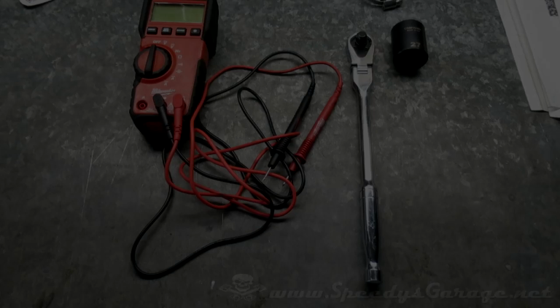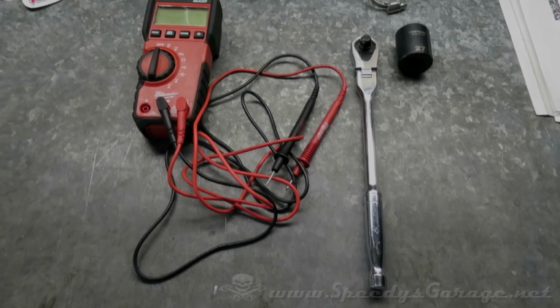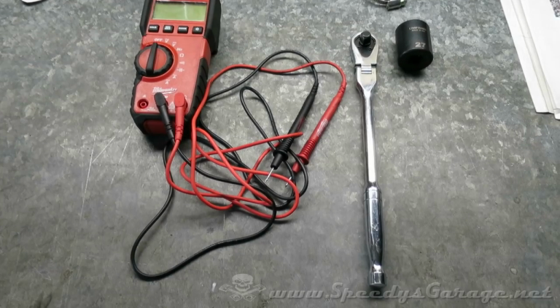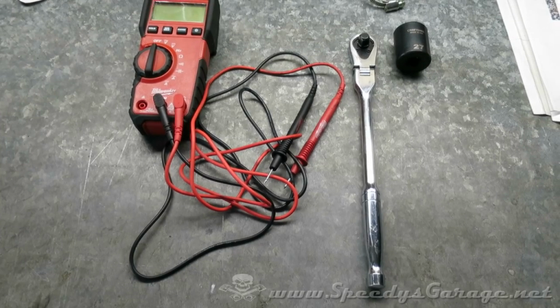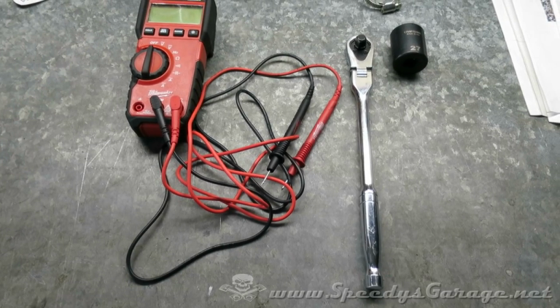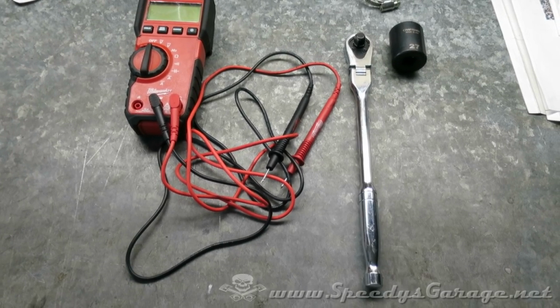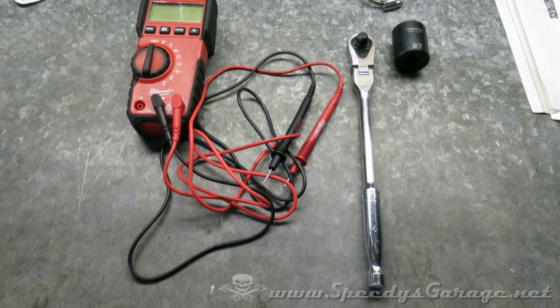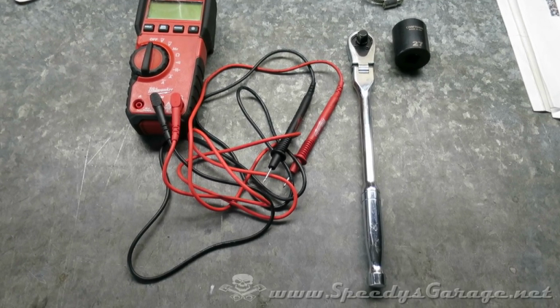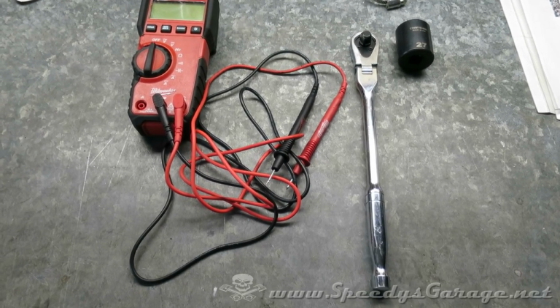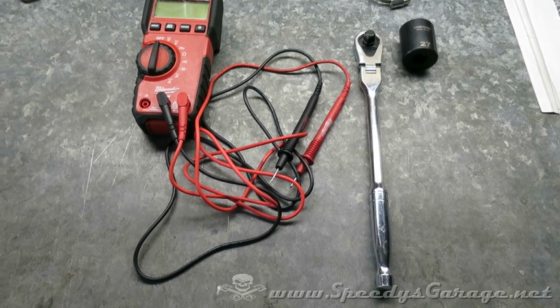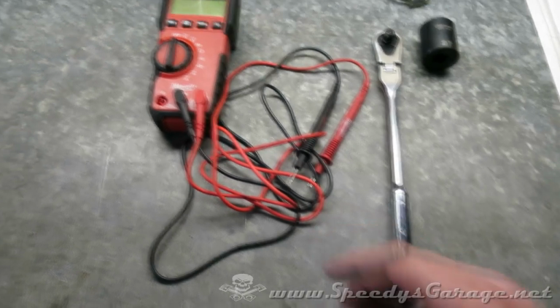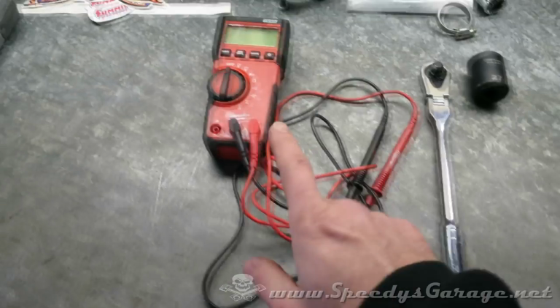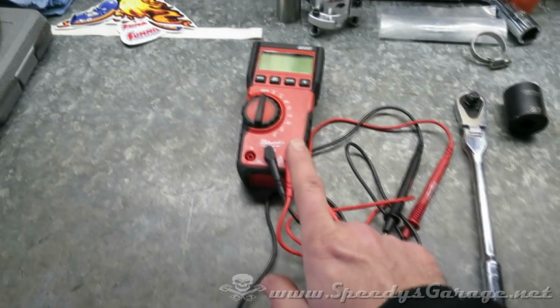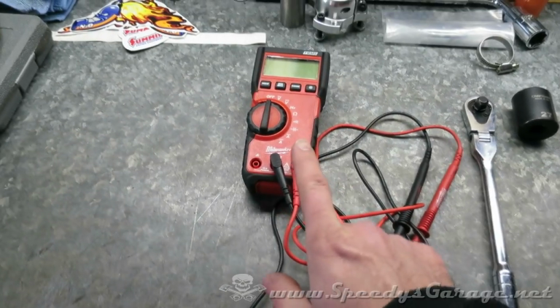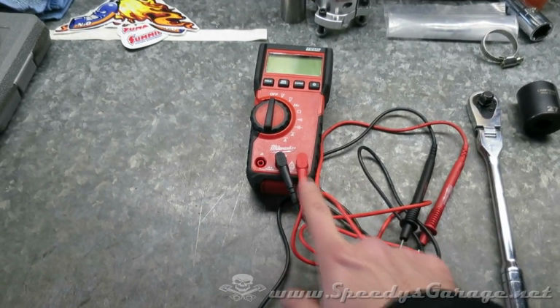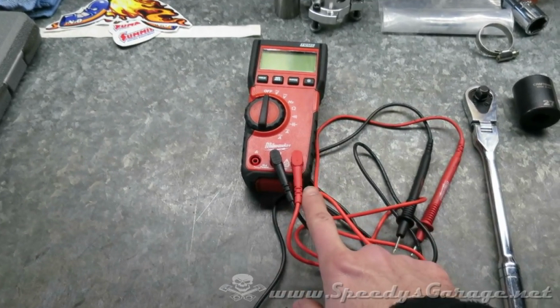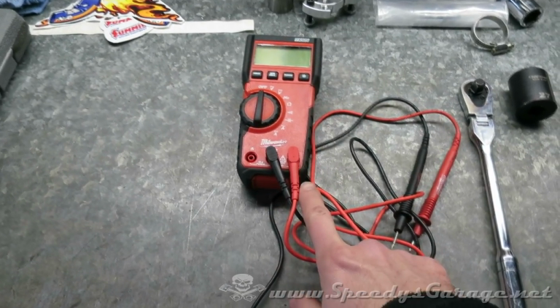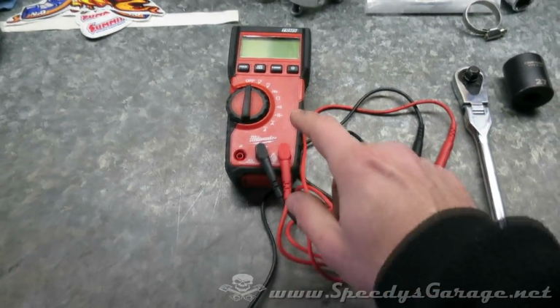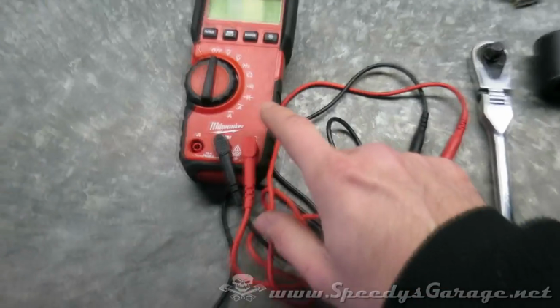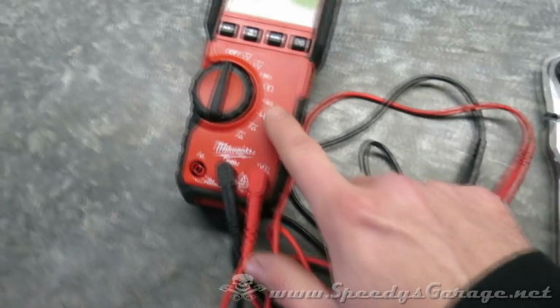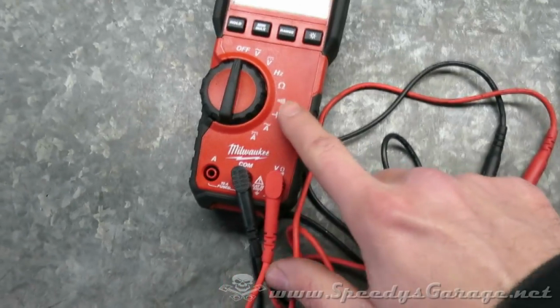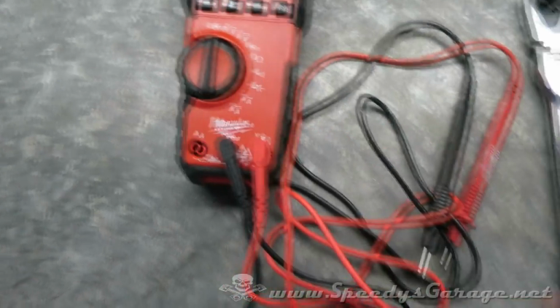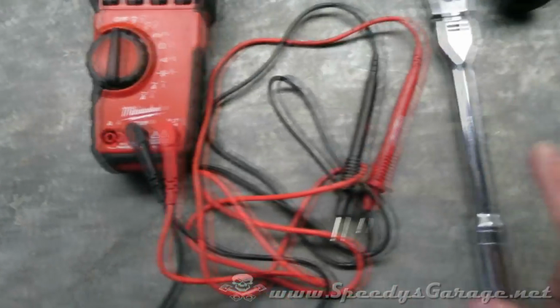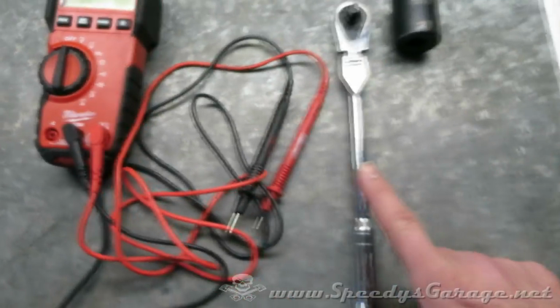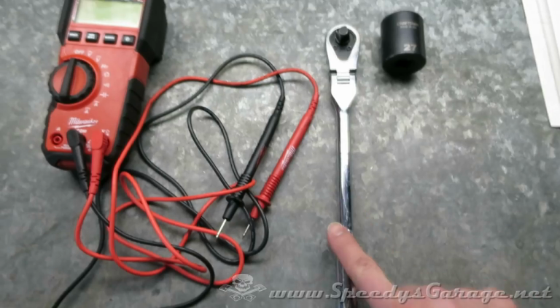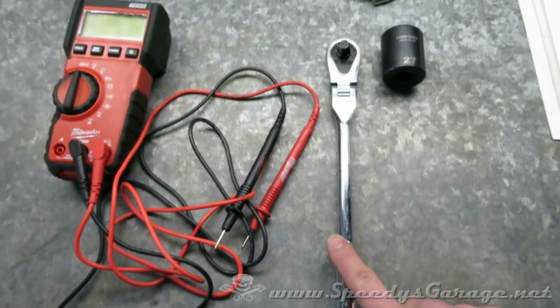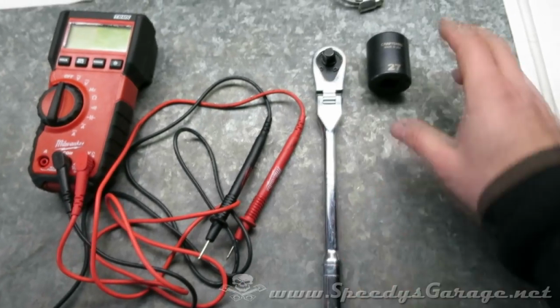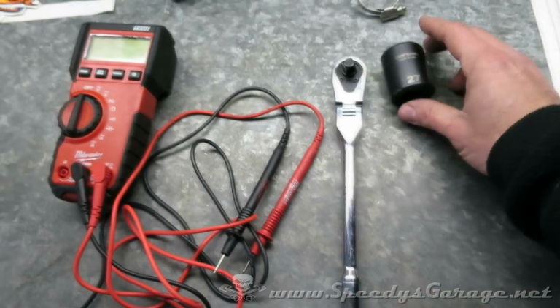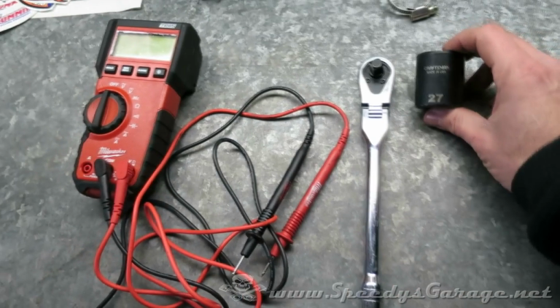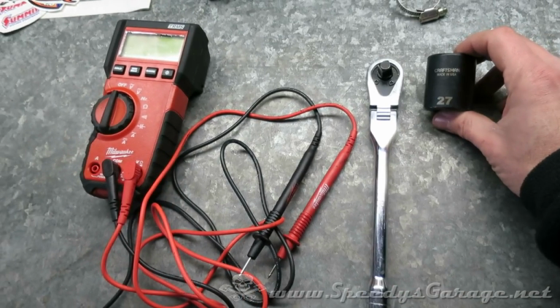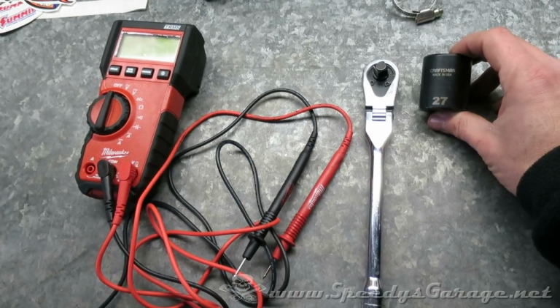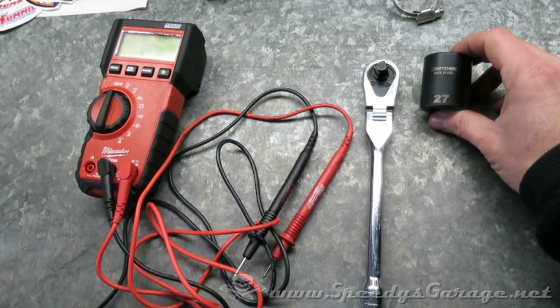Today at Speedy's Garage we're going to try to repair our four-wheel drive system. To perform this repair you're going to need a multimeter that has continuity, a ratchet, and a 27 millimeter socket to start.